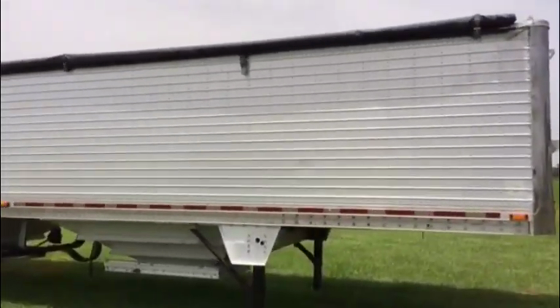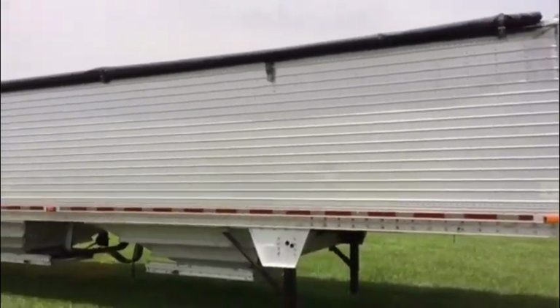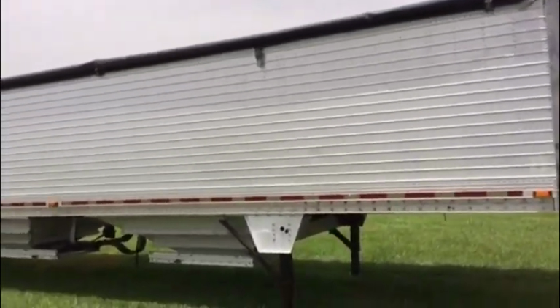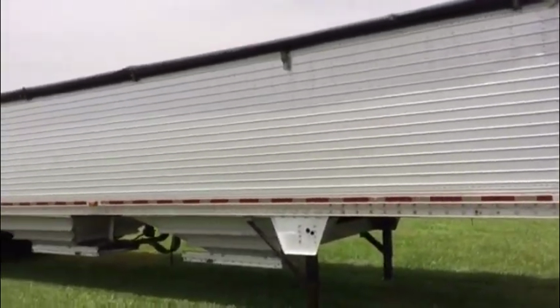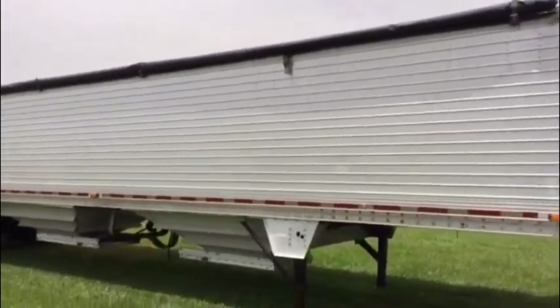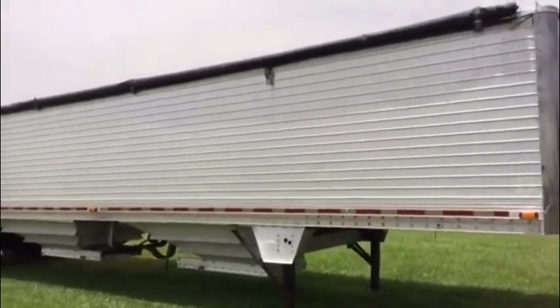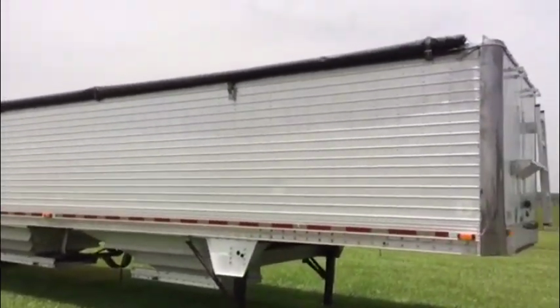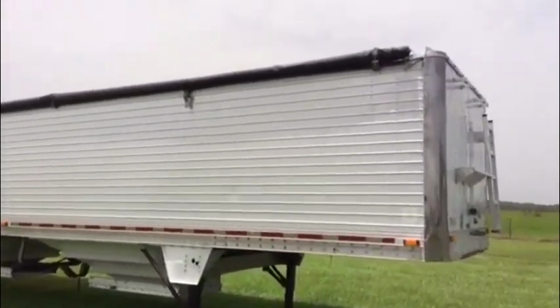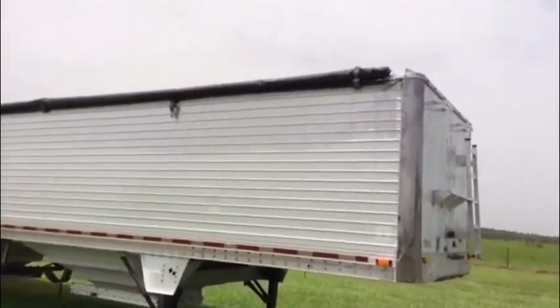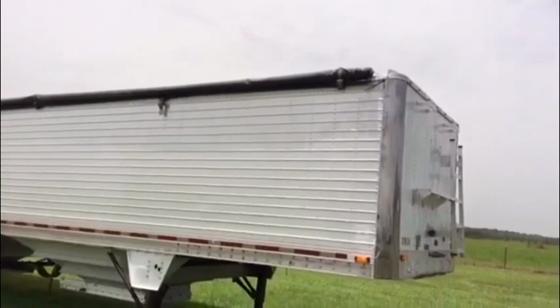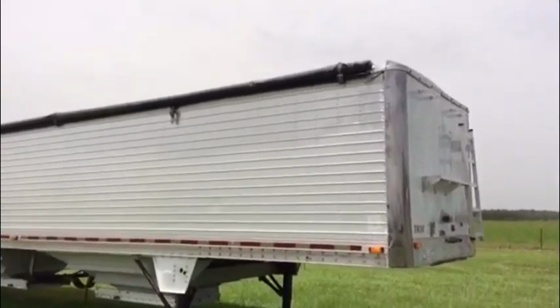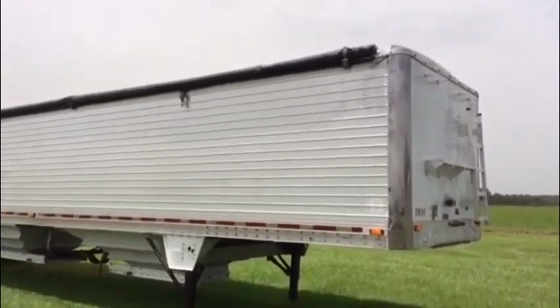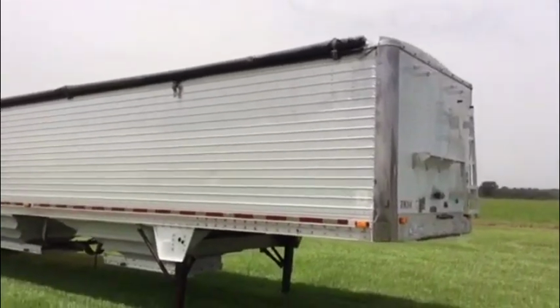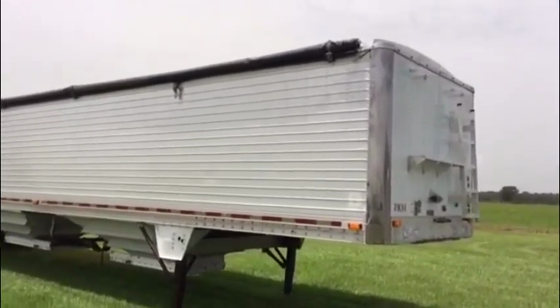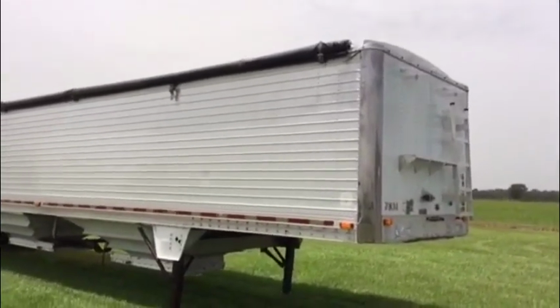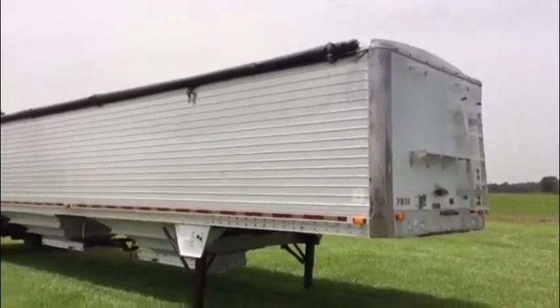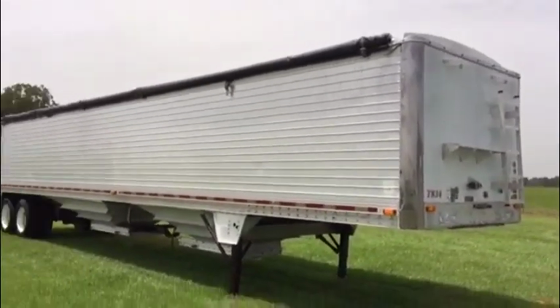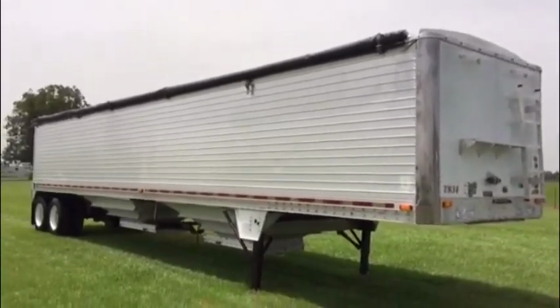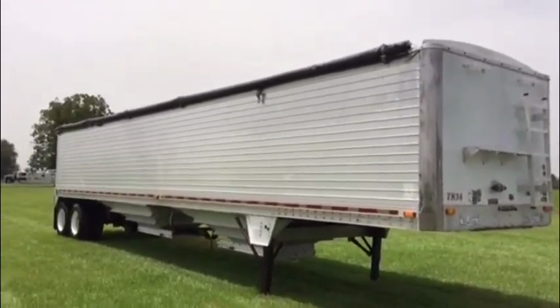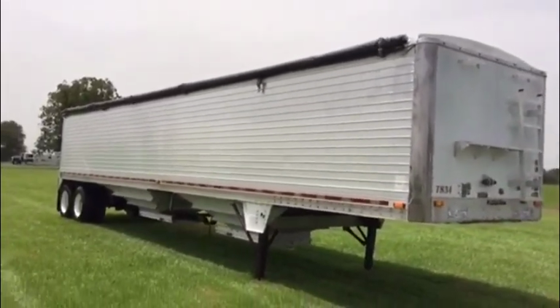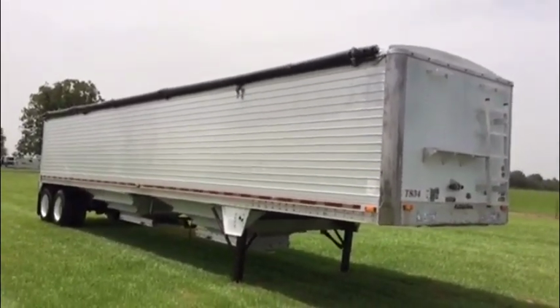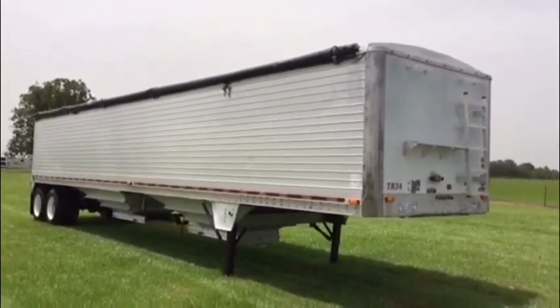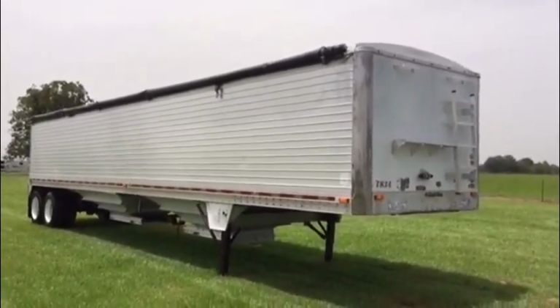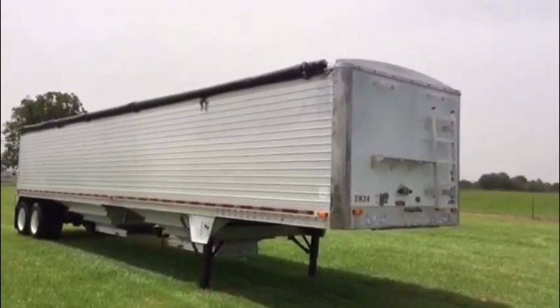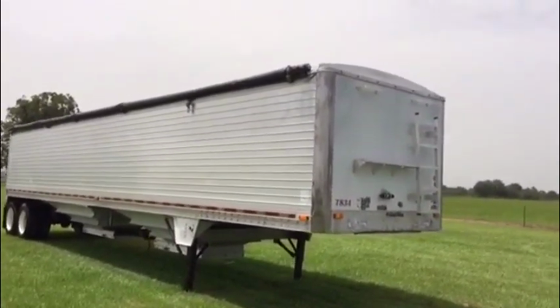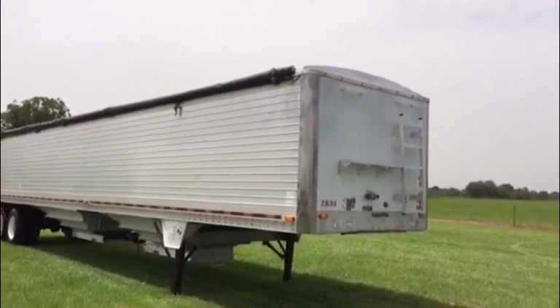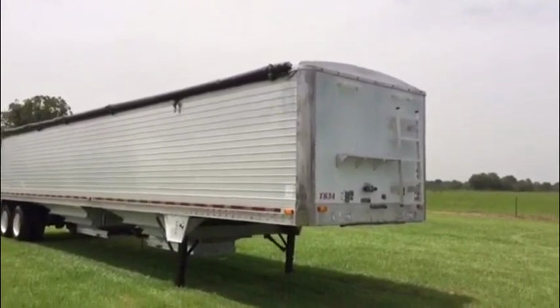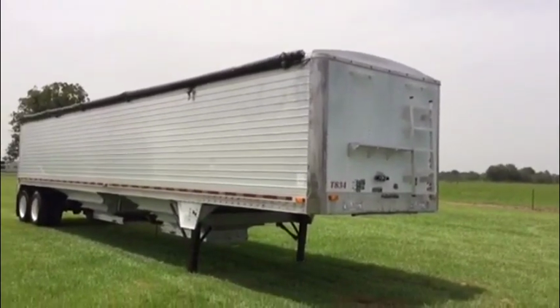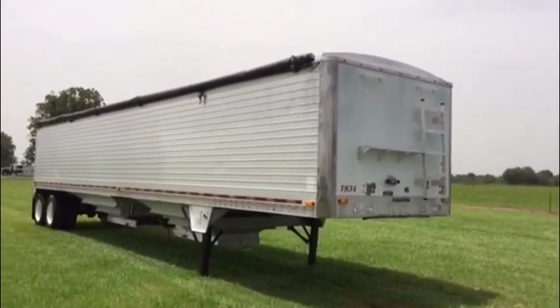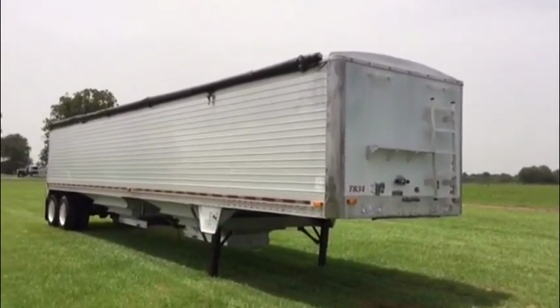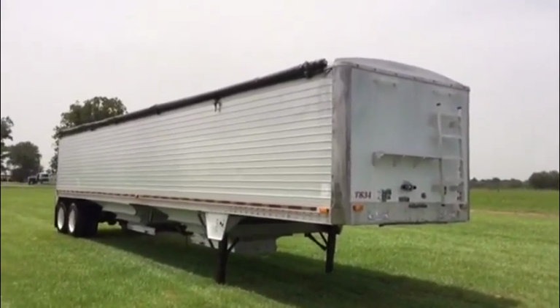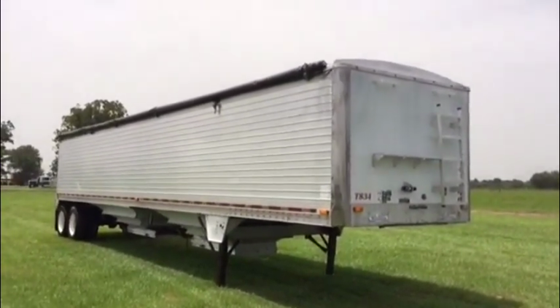We see this trailer on the back and down the sides — it's a decent older trailer. The customer is just updating and getting some newer trailers. It's a 1998 model Wilson Pacesetter trailer. Come to Southwest Louisiana and Brookhouse auction to check it out.